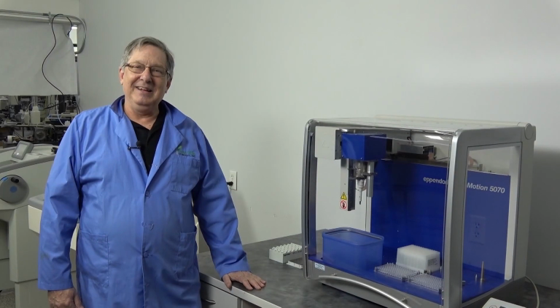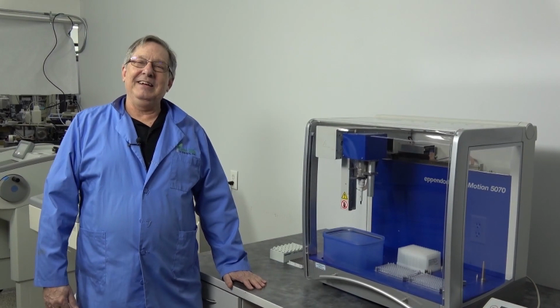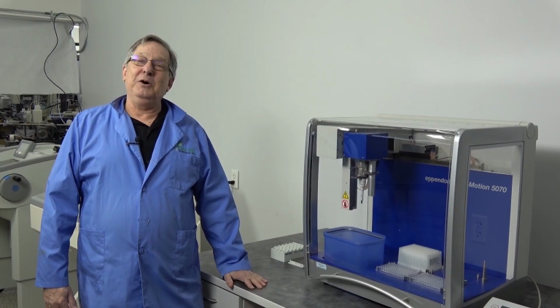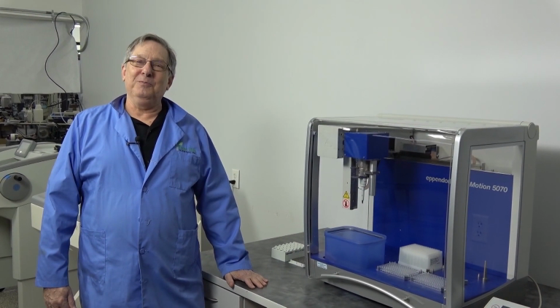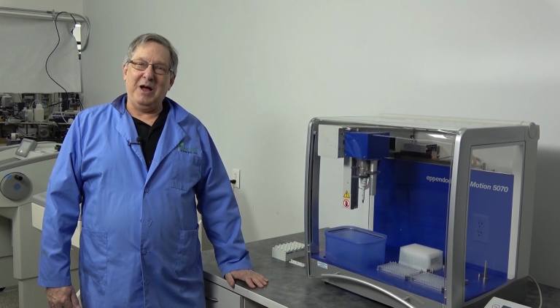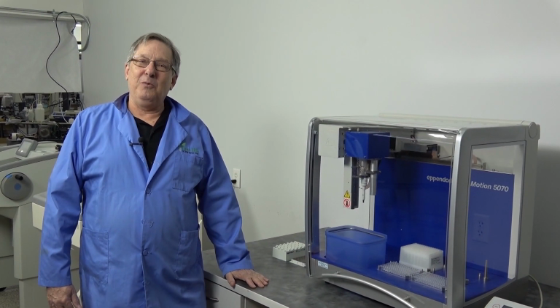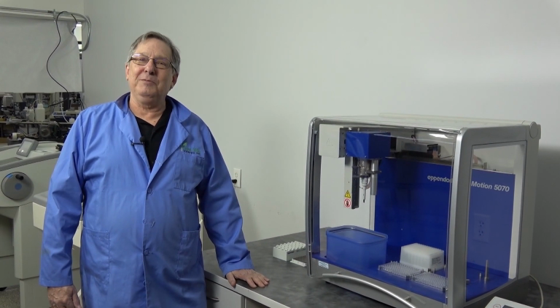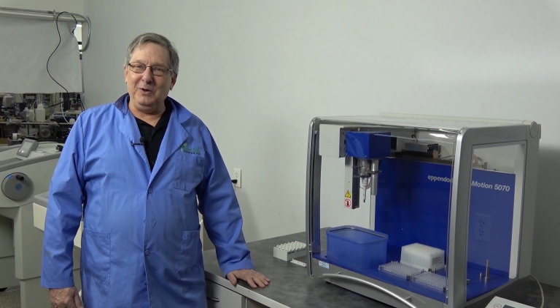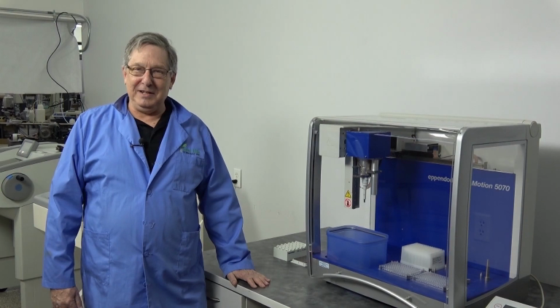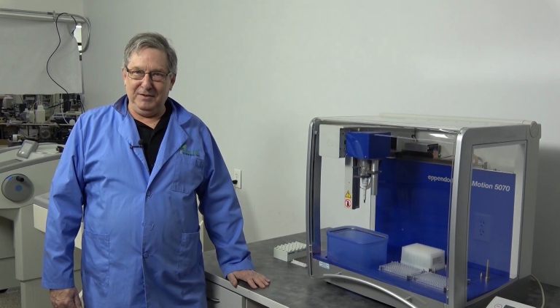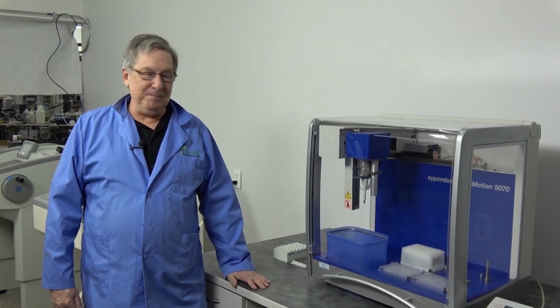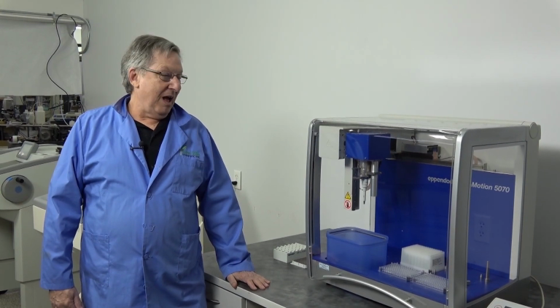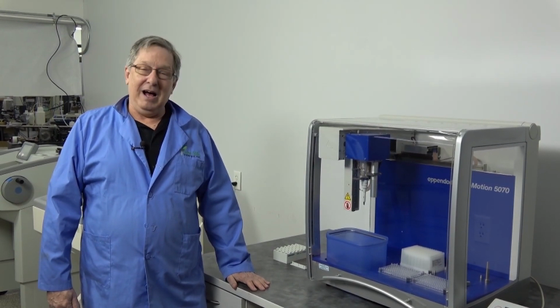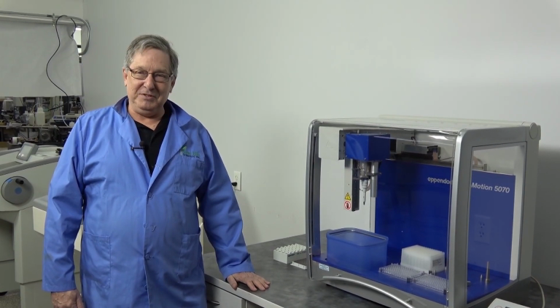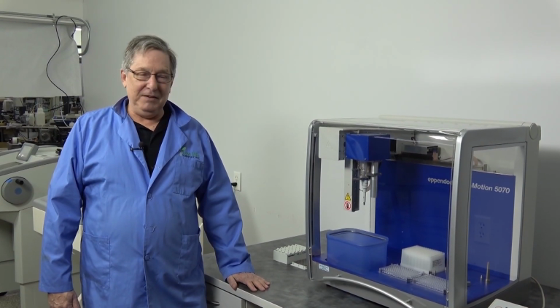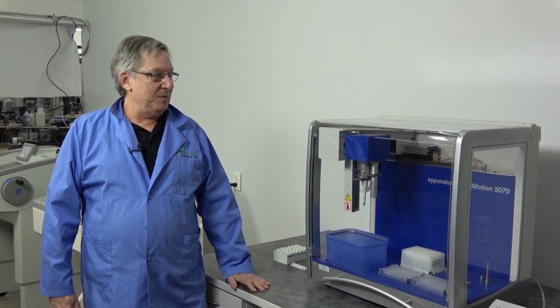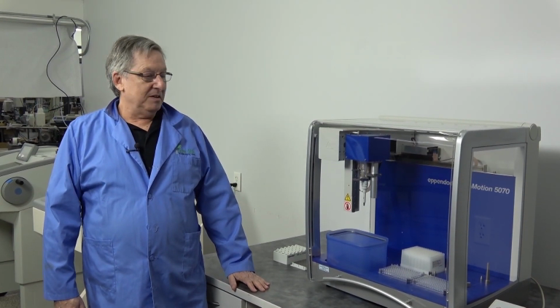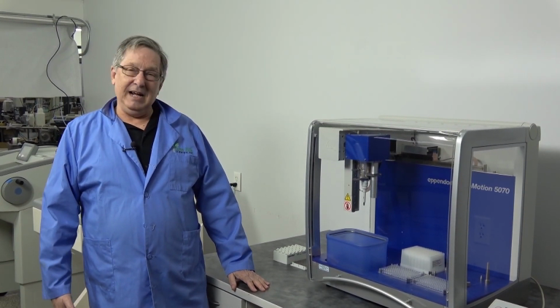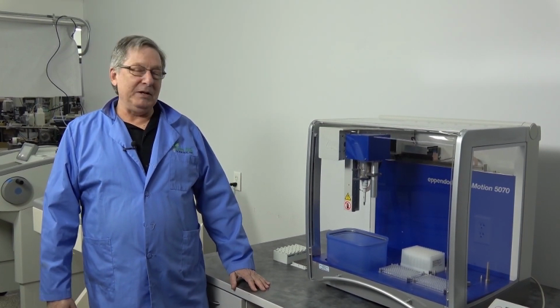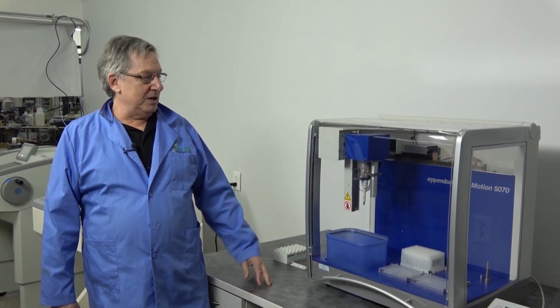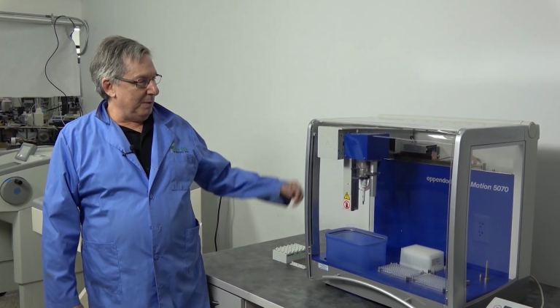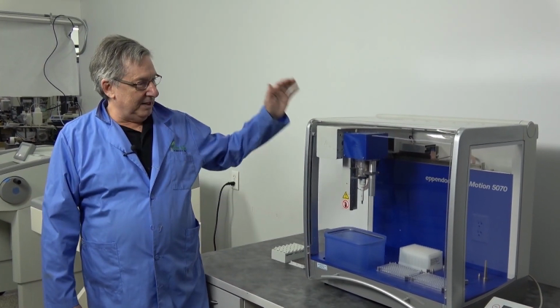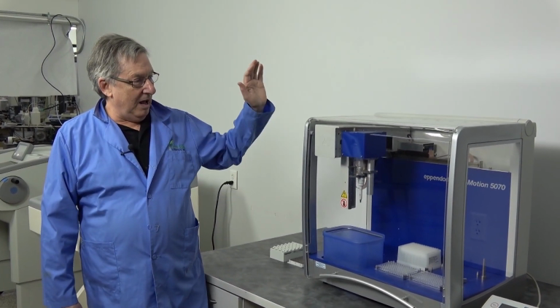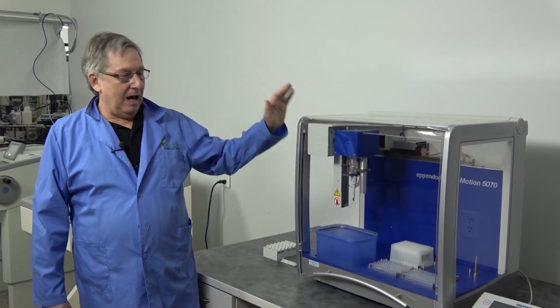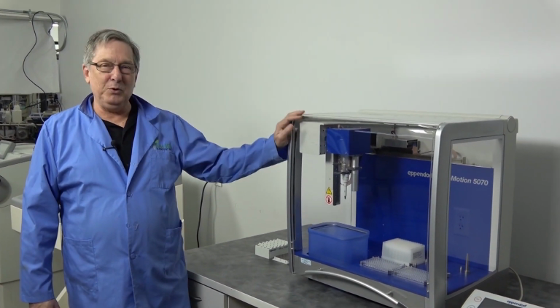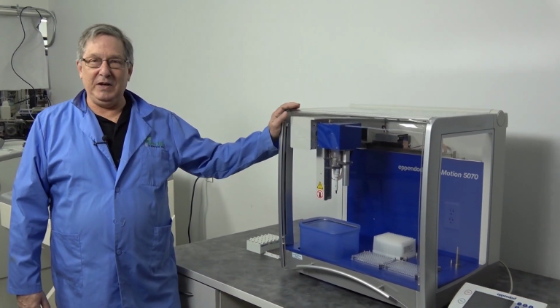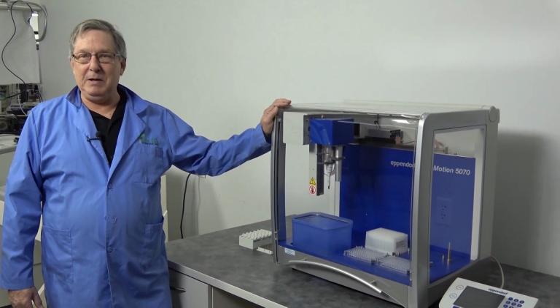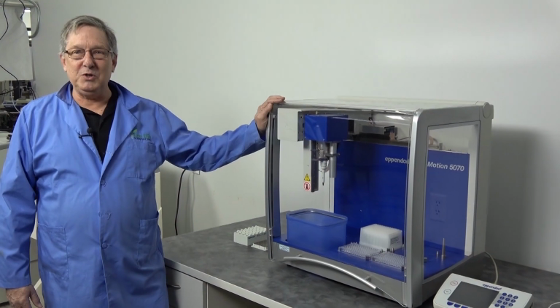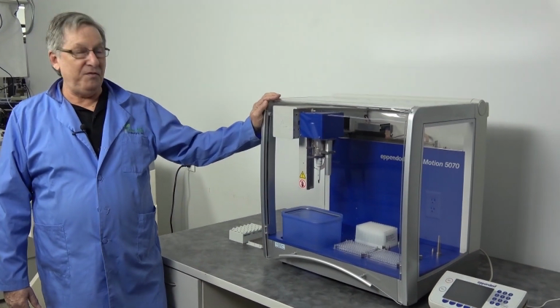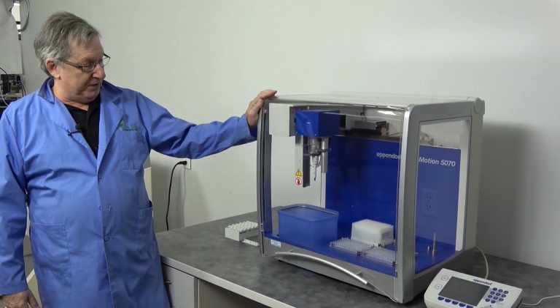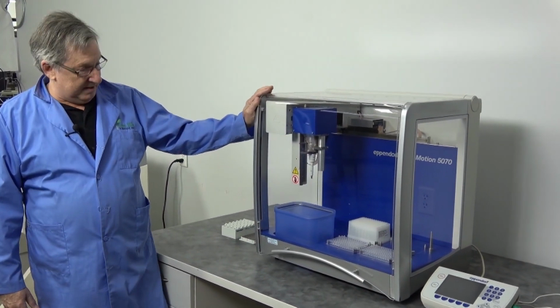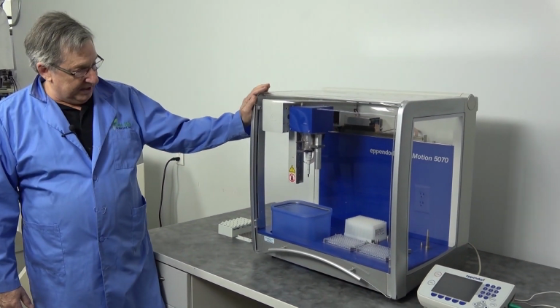Hello. Welcome to New Life Scientific. I'm Steve. Today I'm going to be talking to you about the Eppendorf EP Motion 5070.